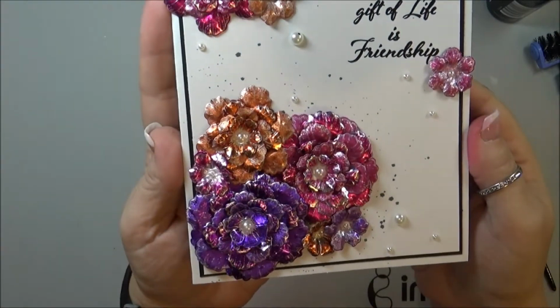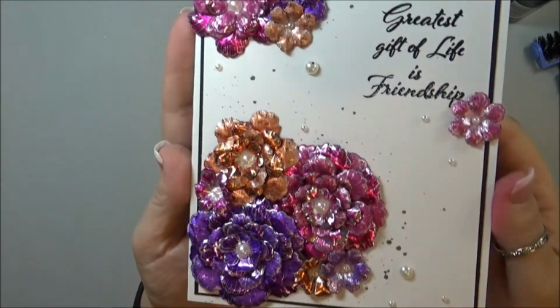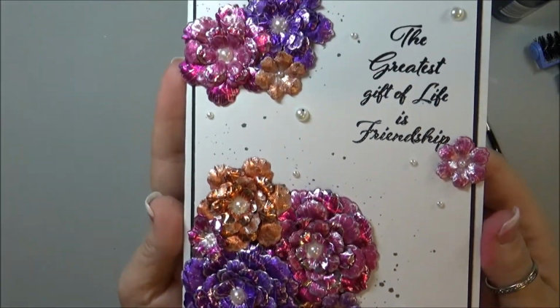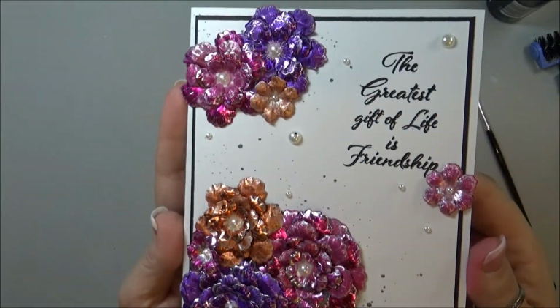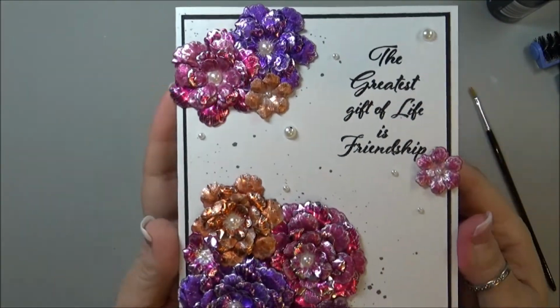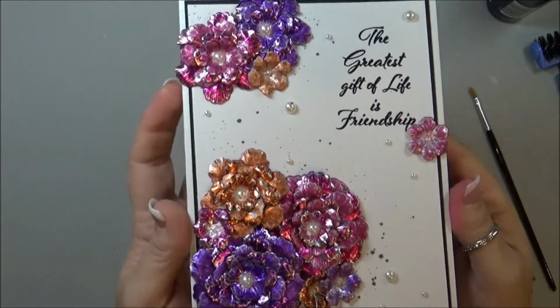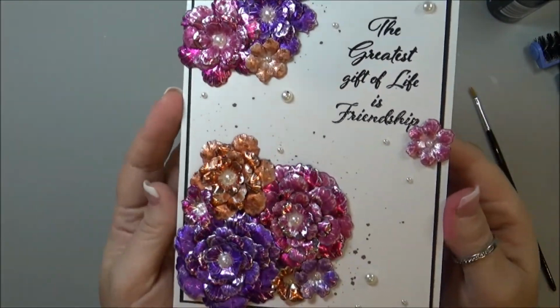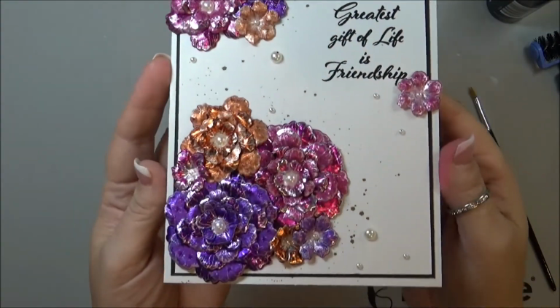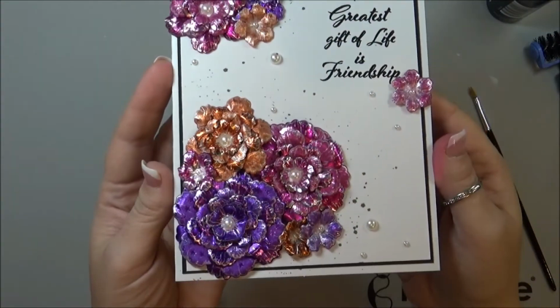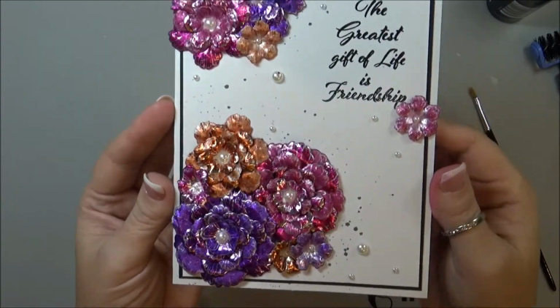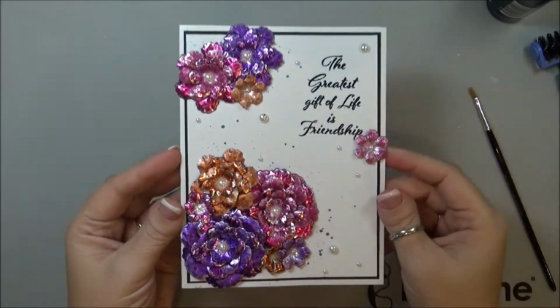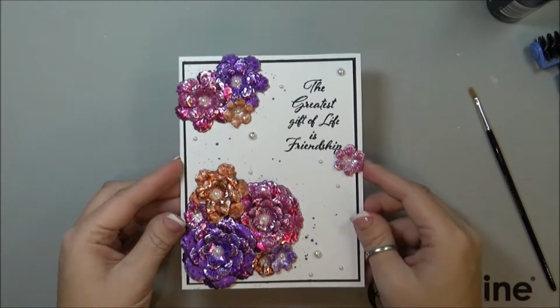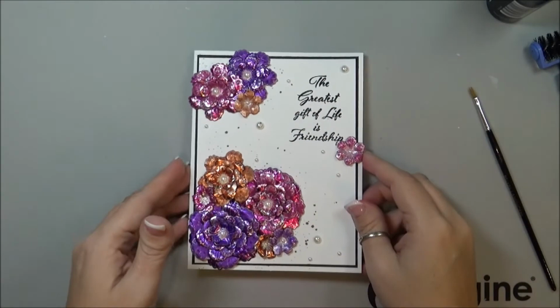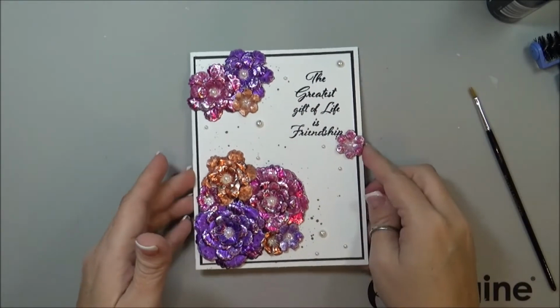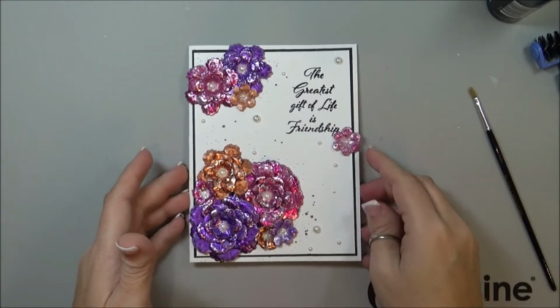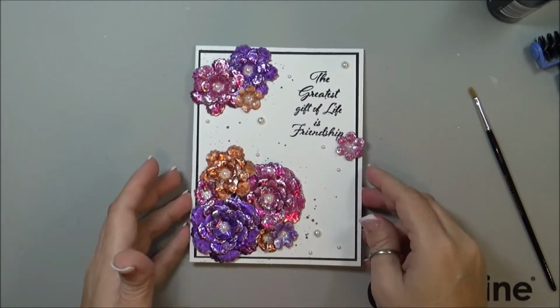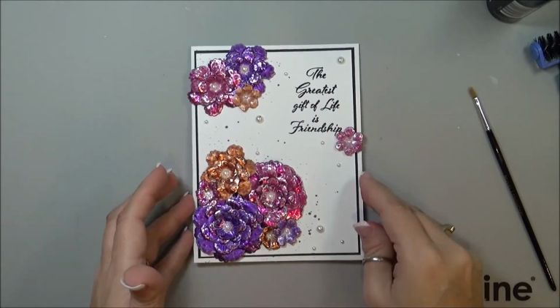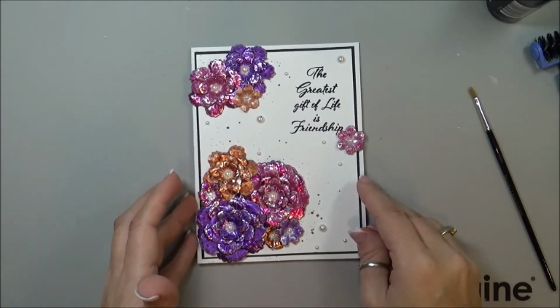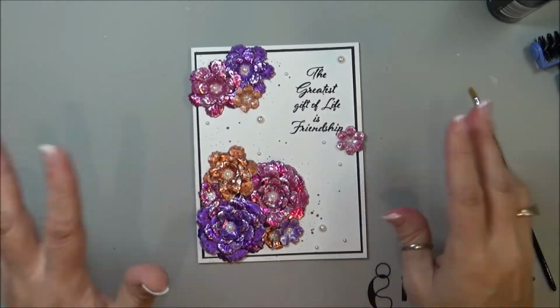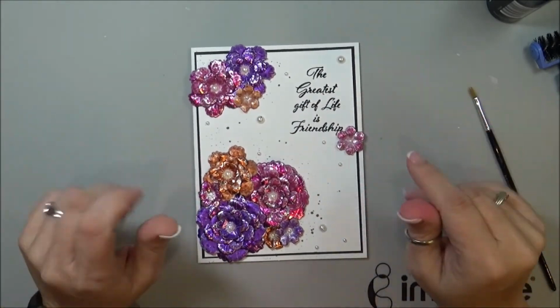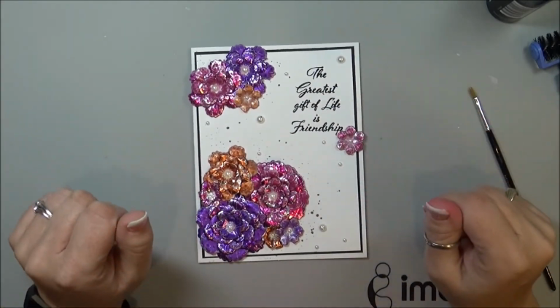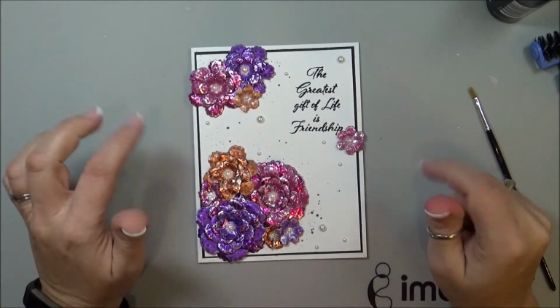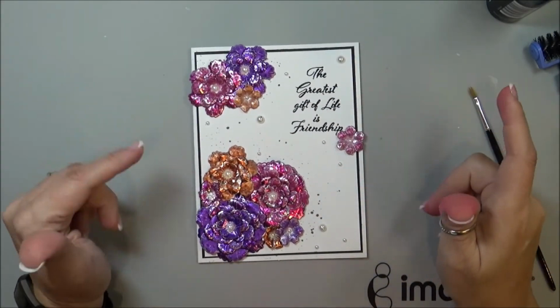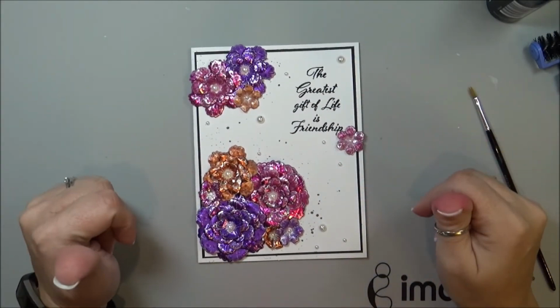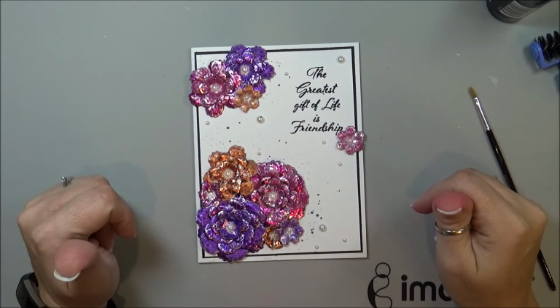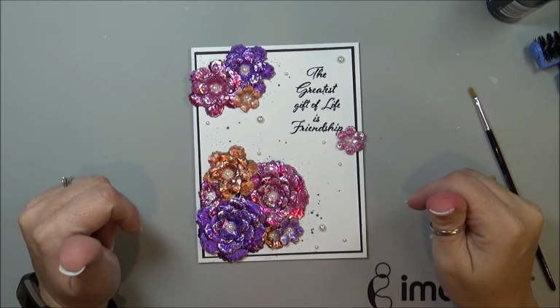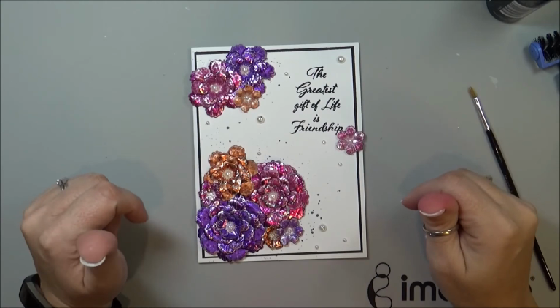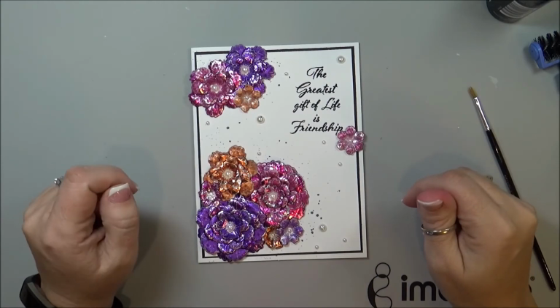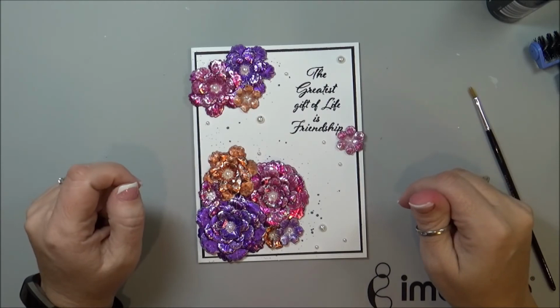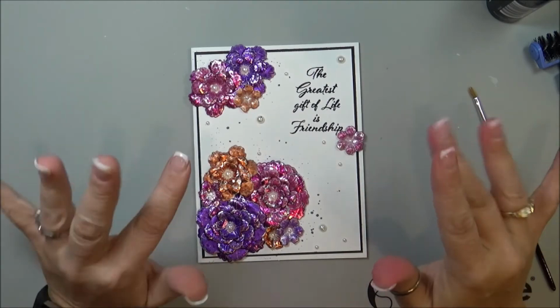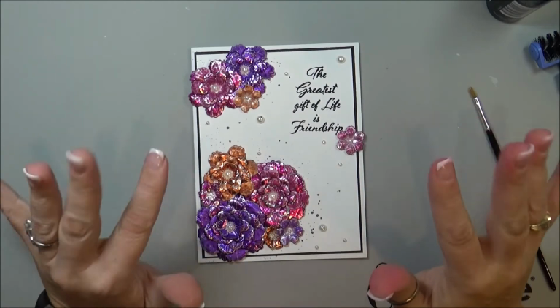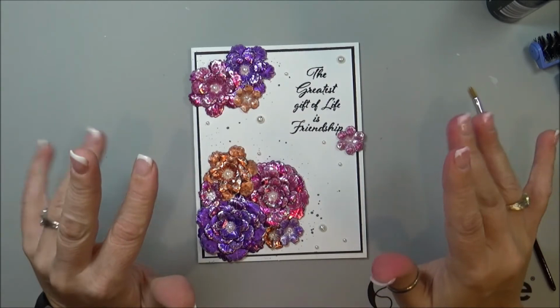You can see how that looks, and then my card is completed. Thank you so much for watching — if you haven't already subscribed to my channel, please do so and hit the like button as well. See you next time, bye-bye!